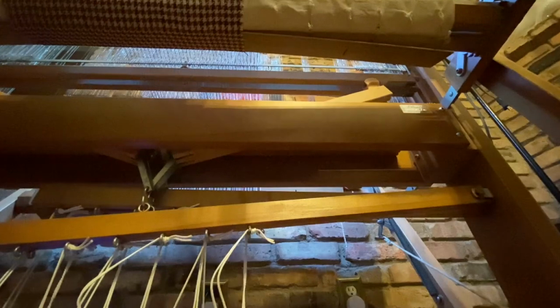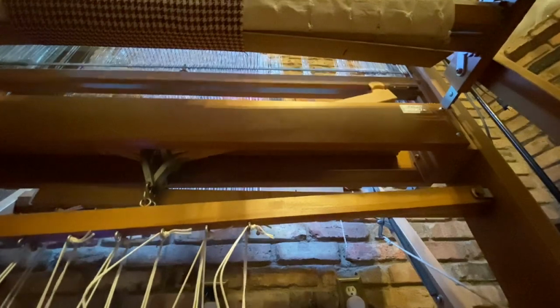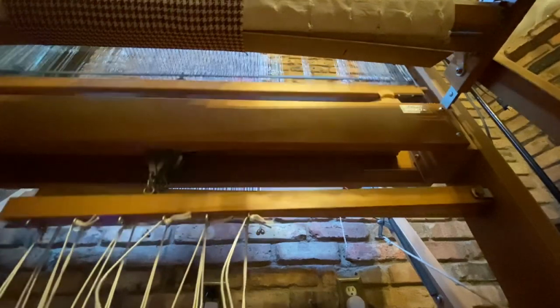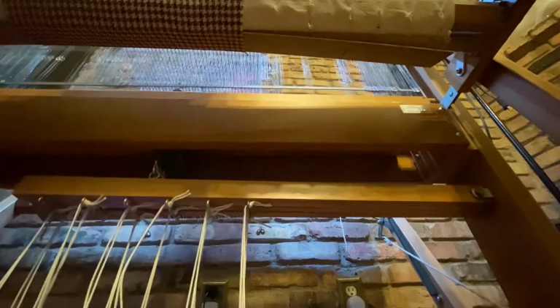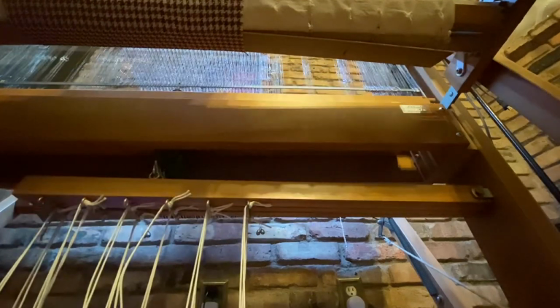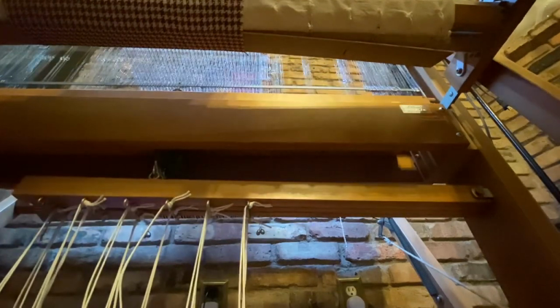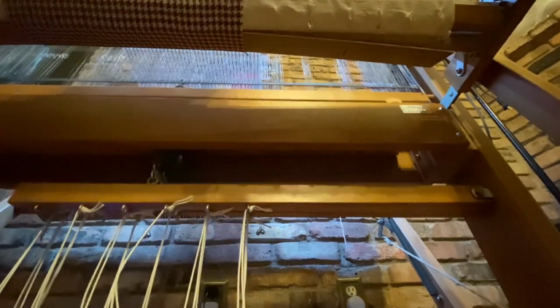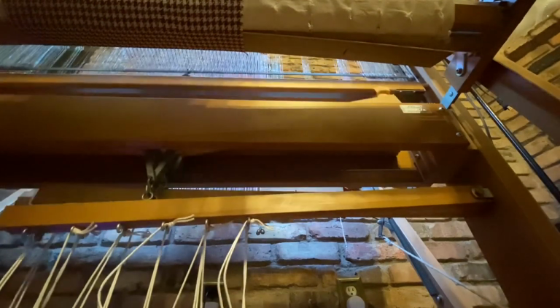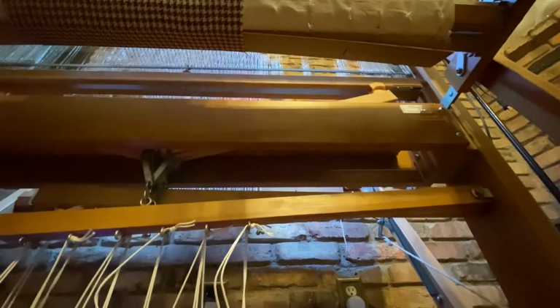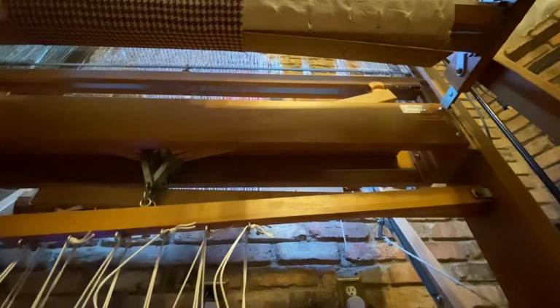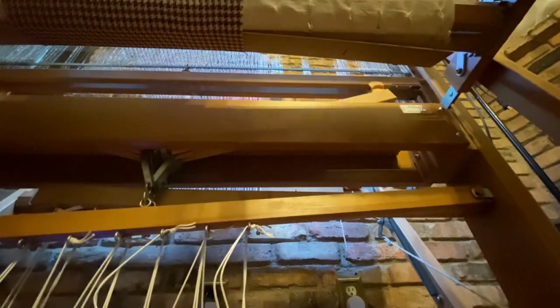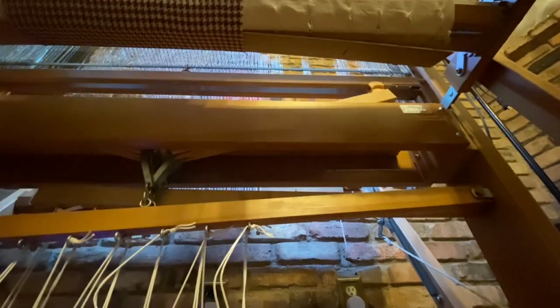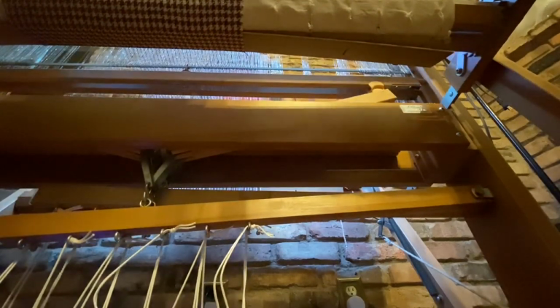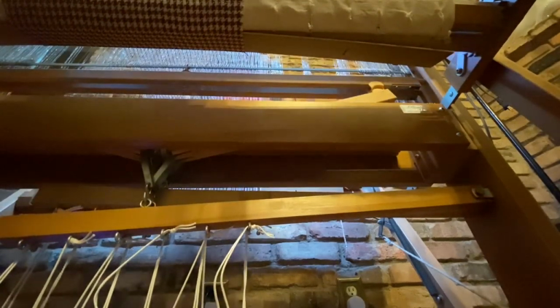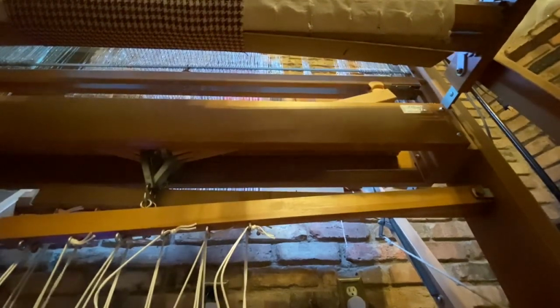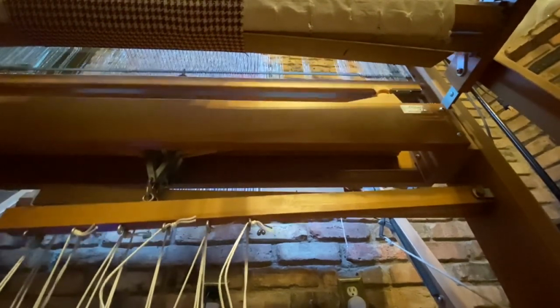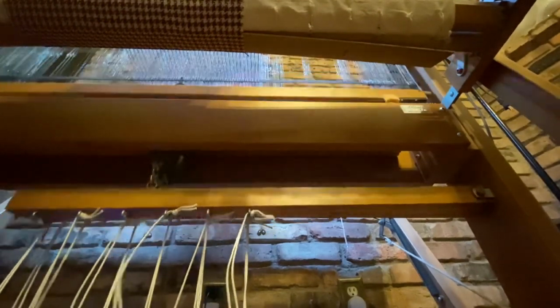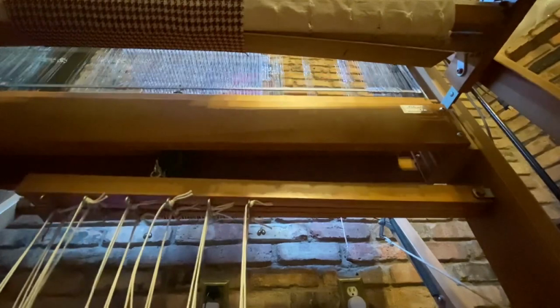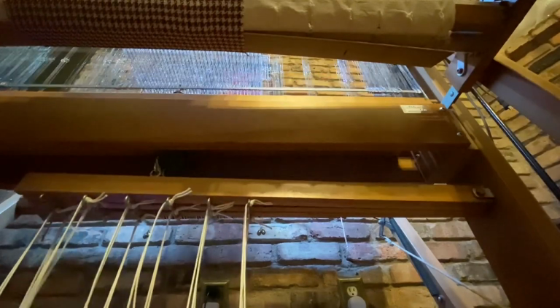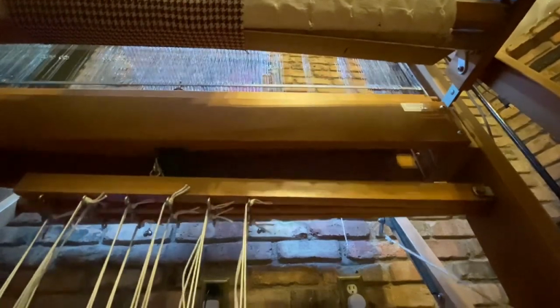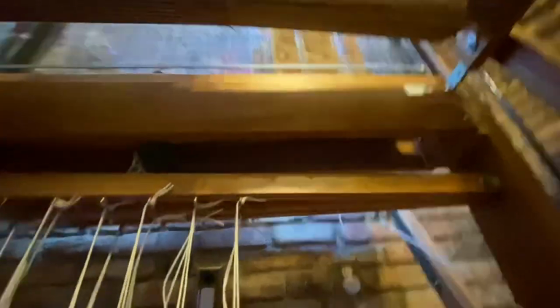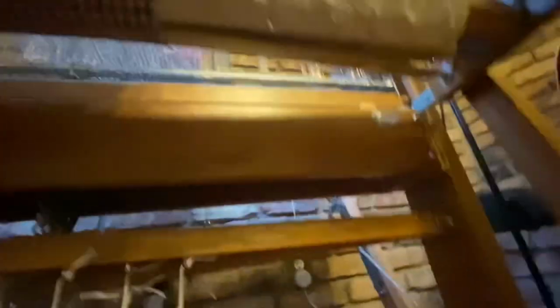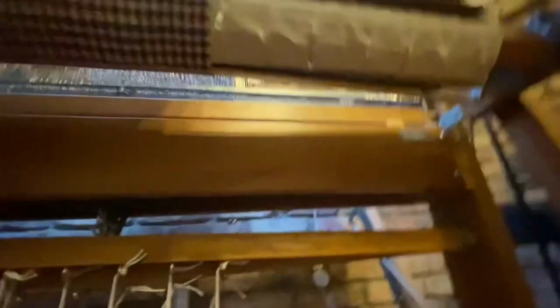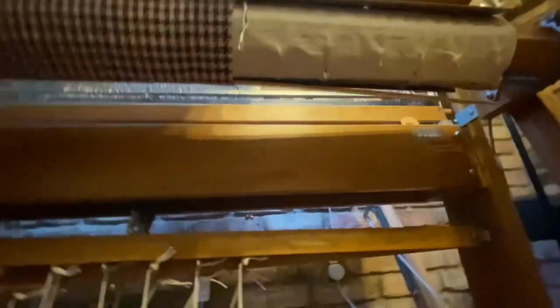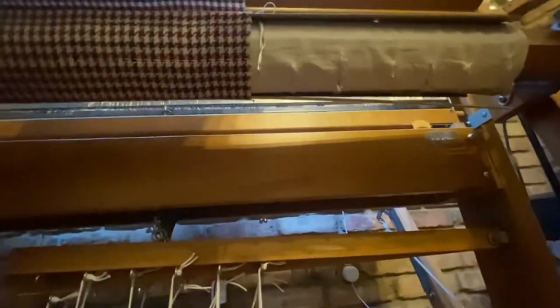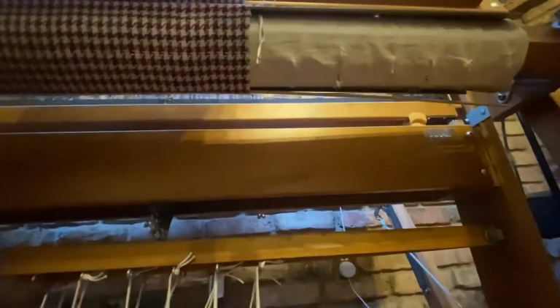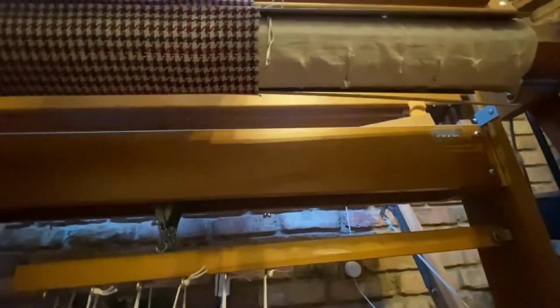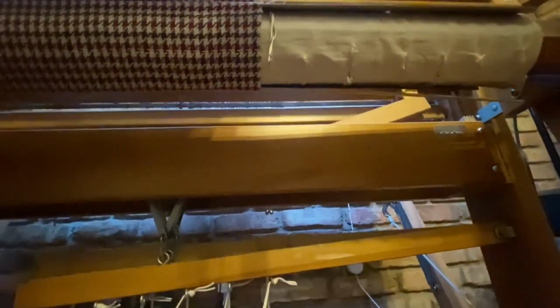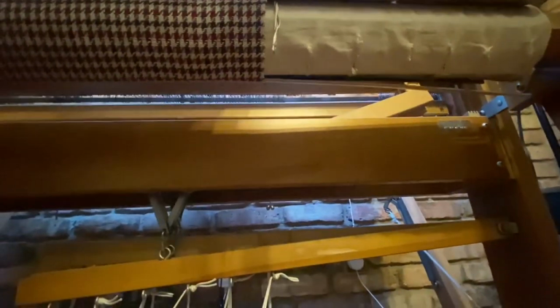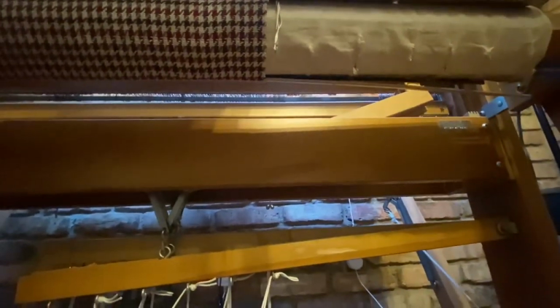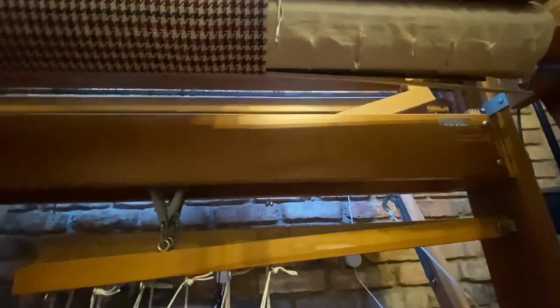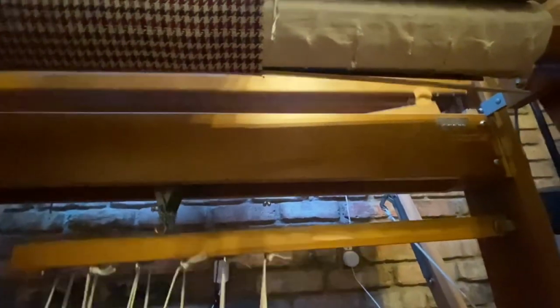This is the mechanism for jack looms. Counter-march and counter-balance looms use a different process to raise the shafts.